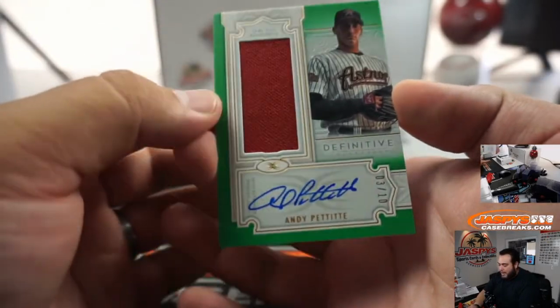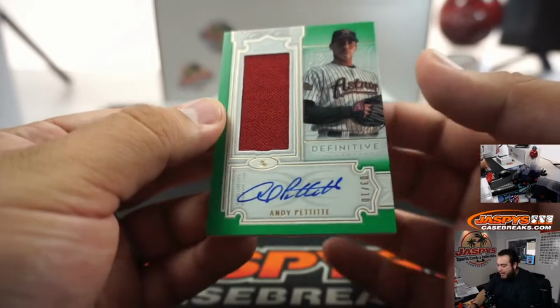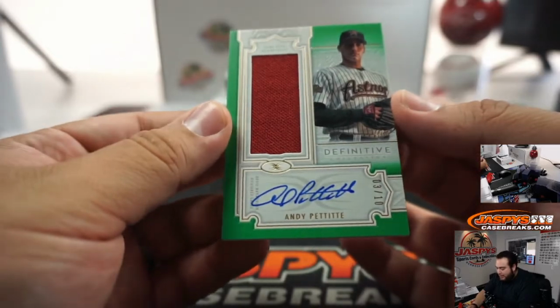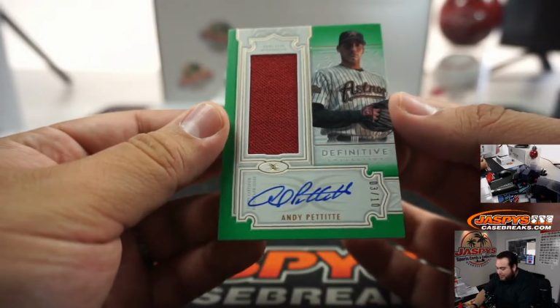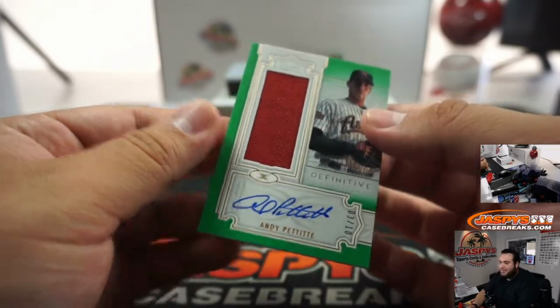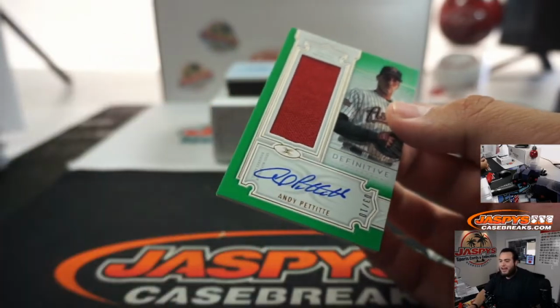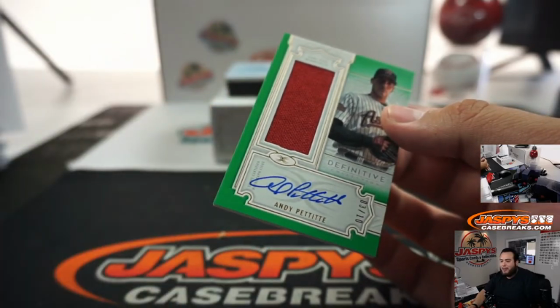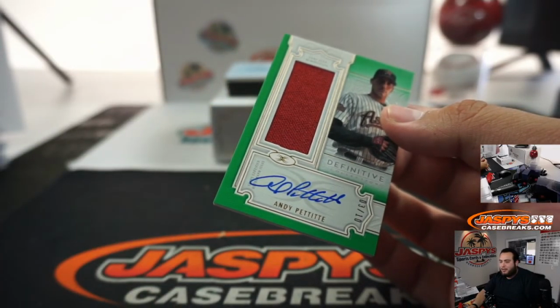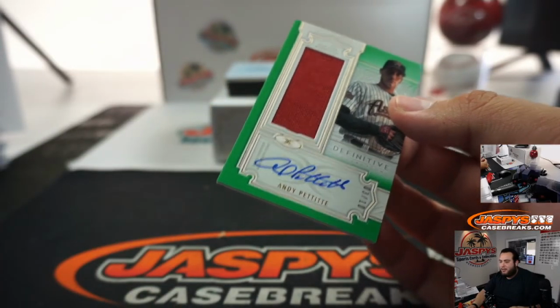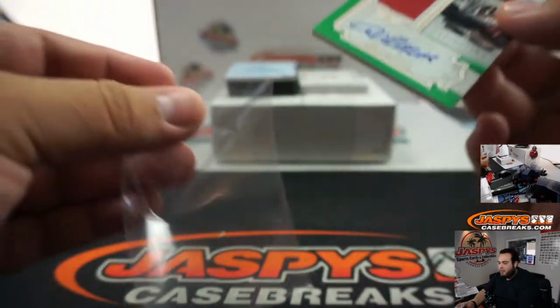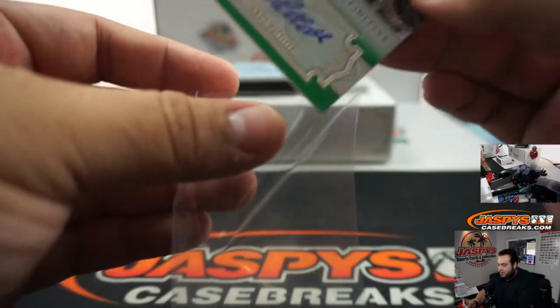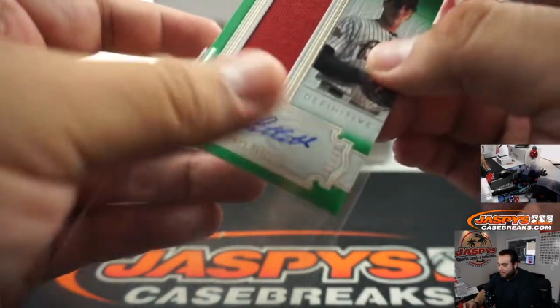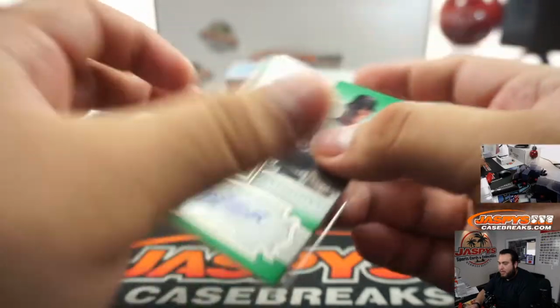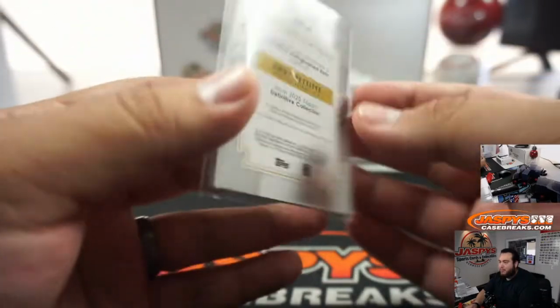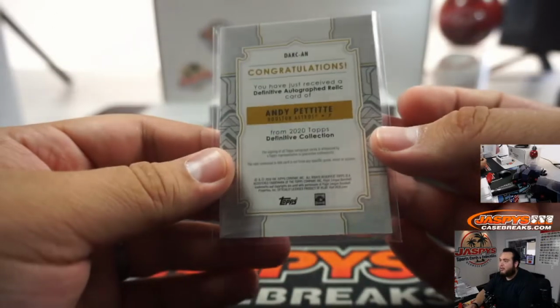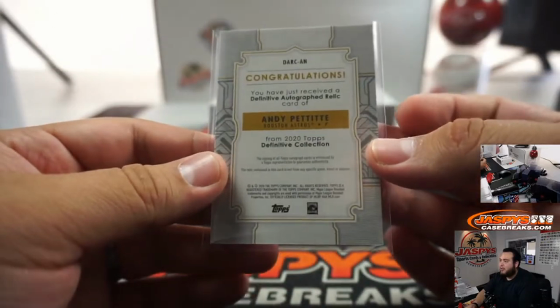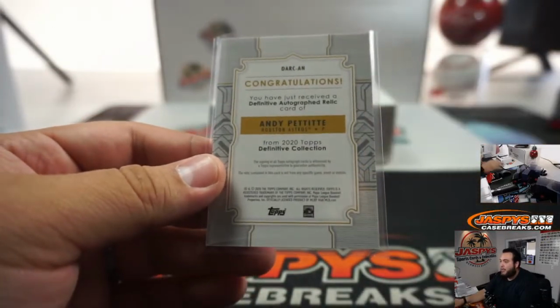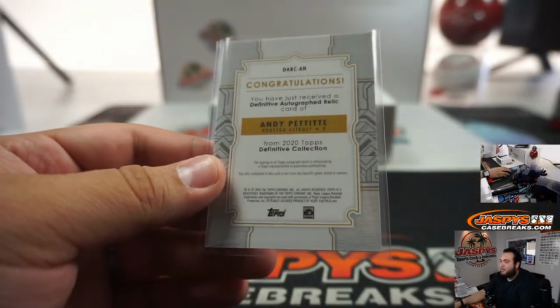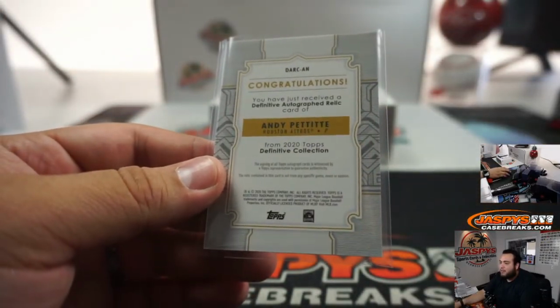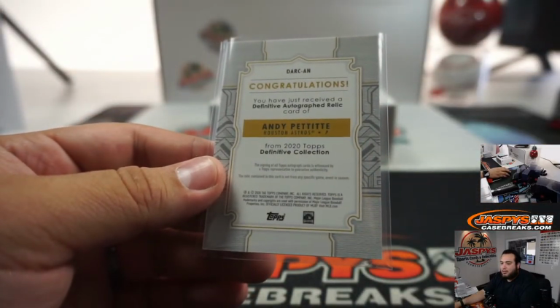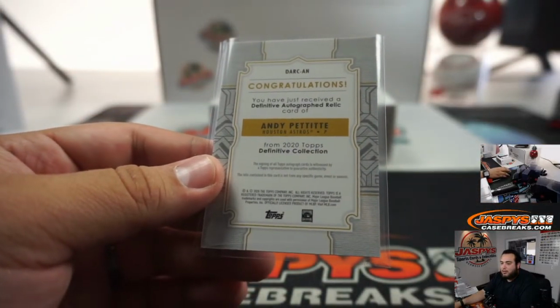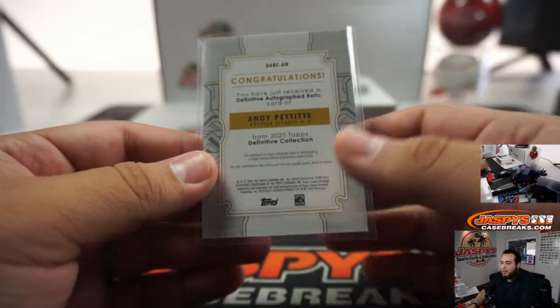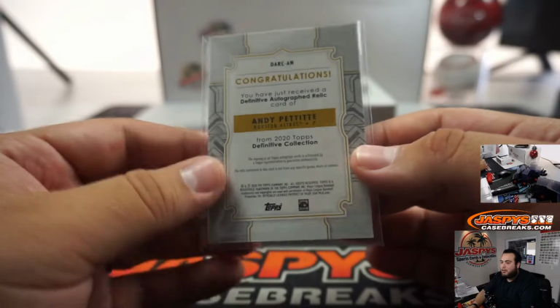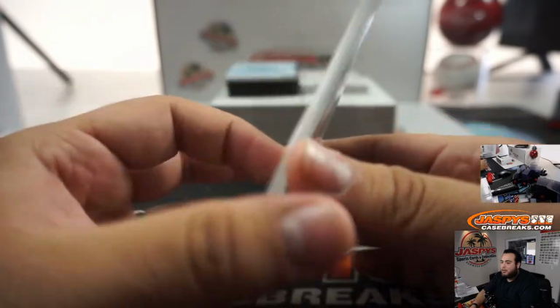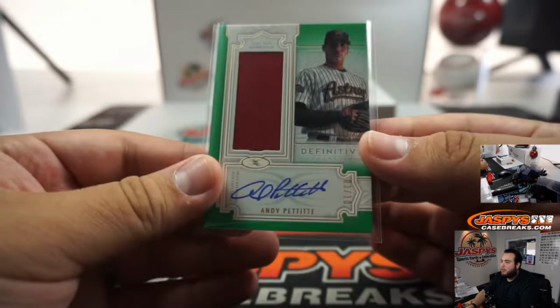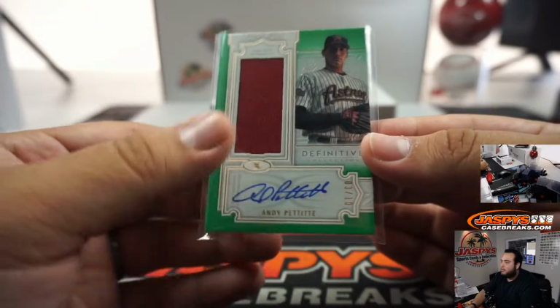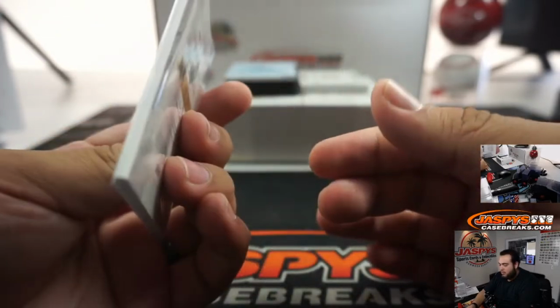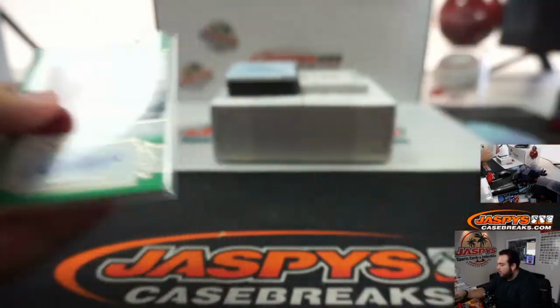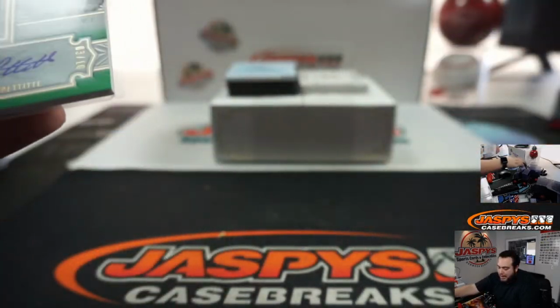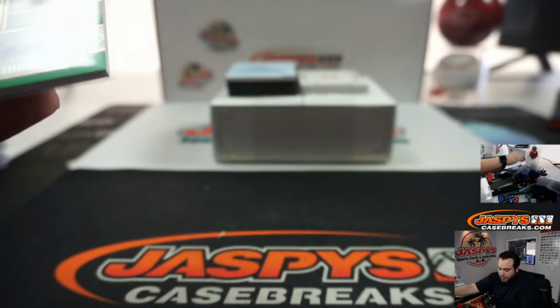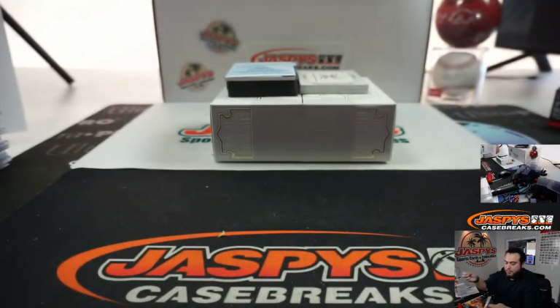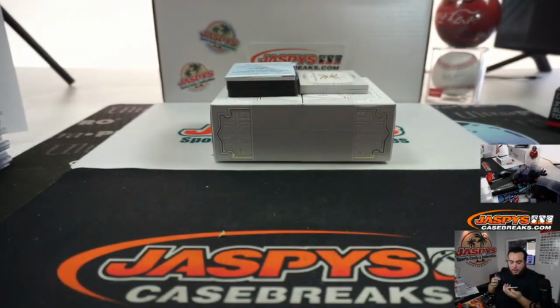Andy Pettitte, this time Astros — man, this has been a lot of Andy Pettitte in this case. Another Astro though, there you go.